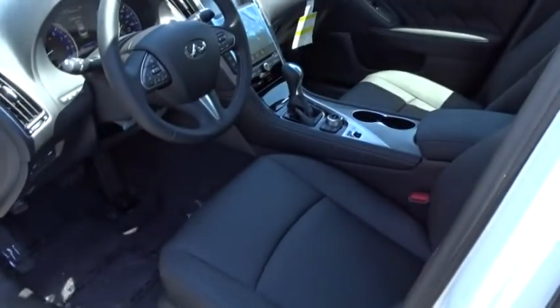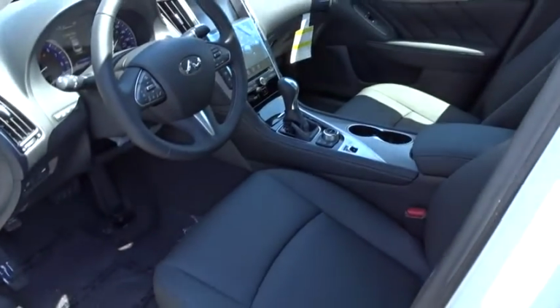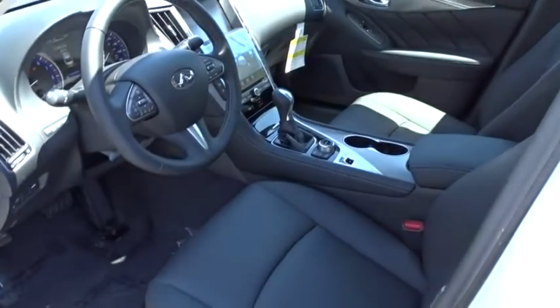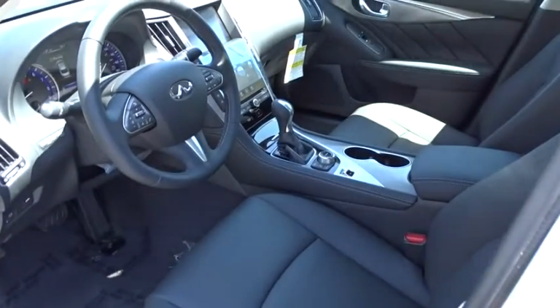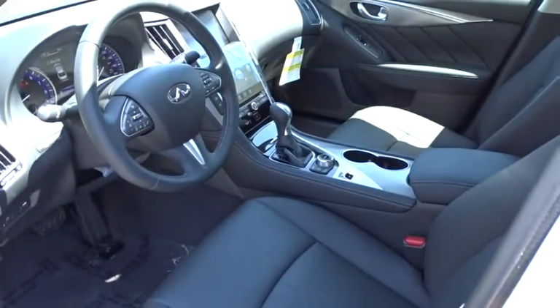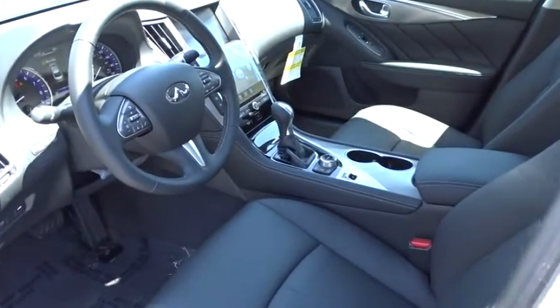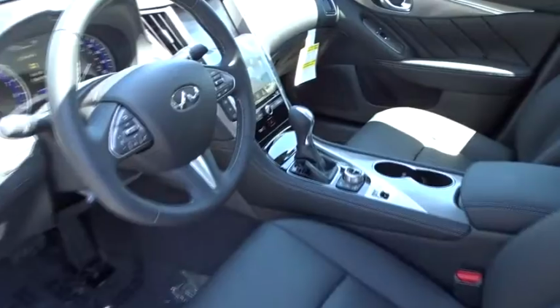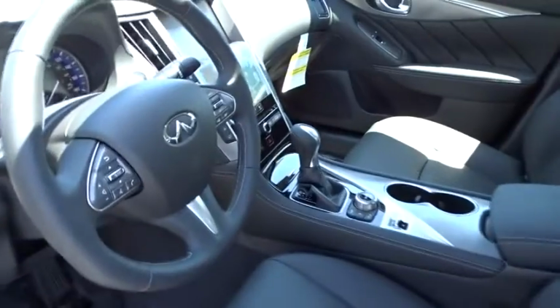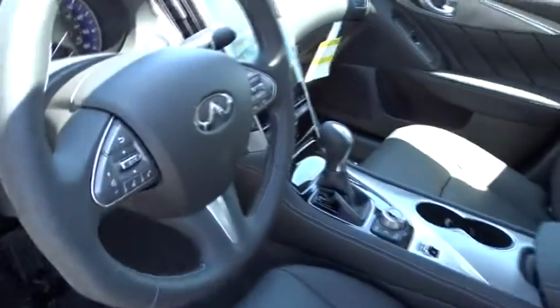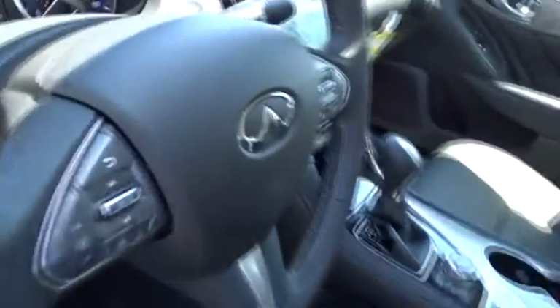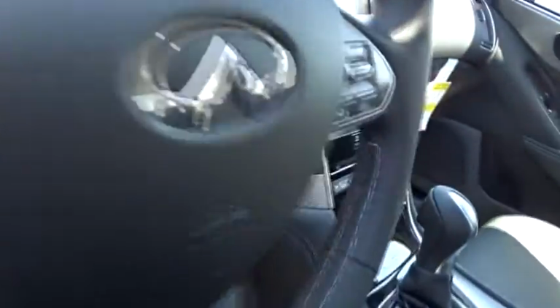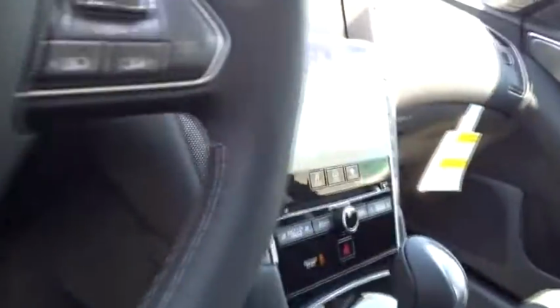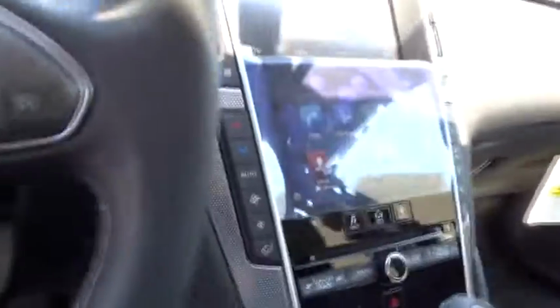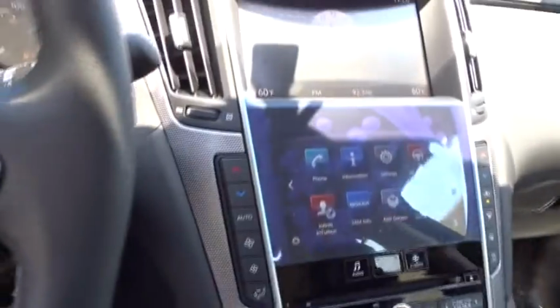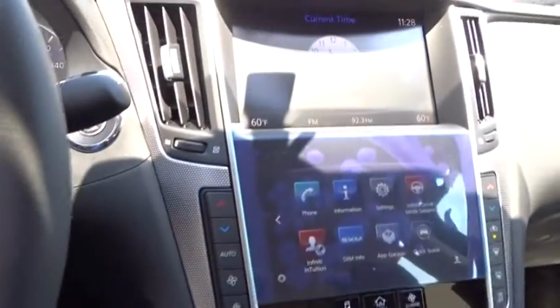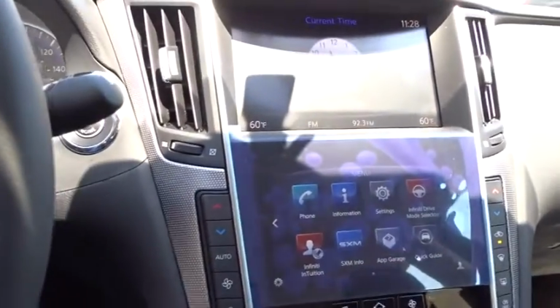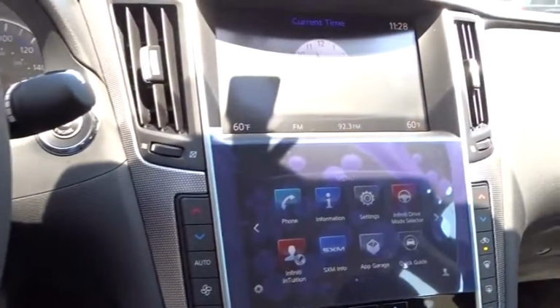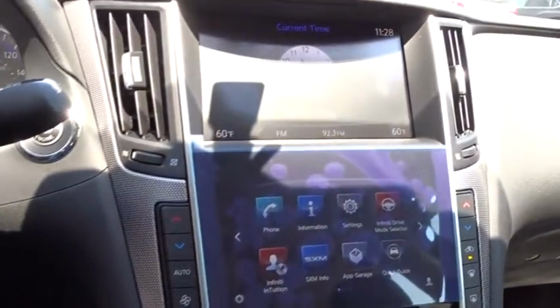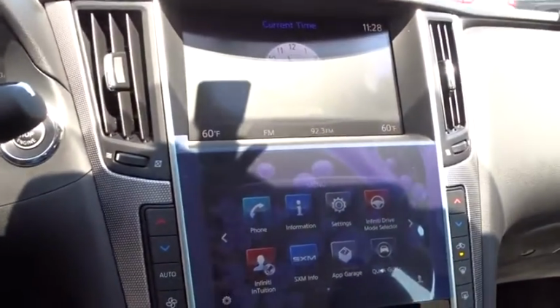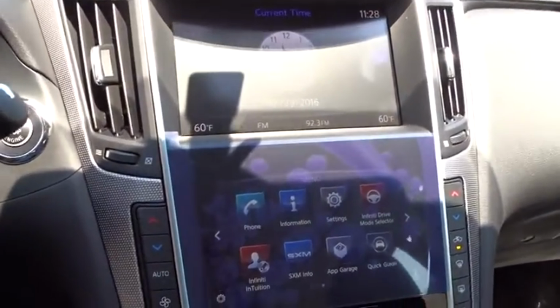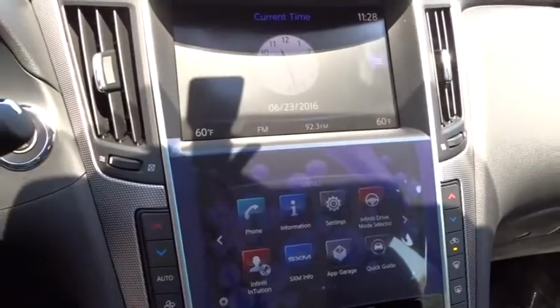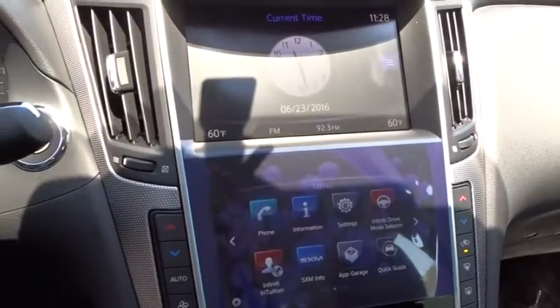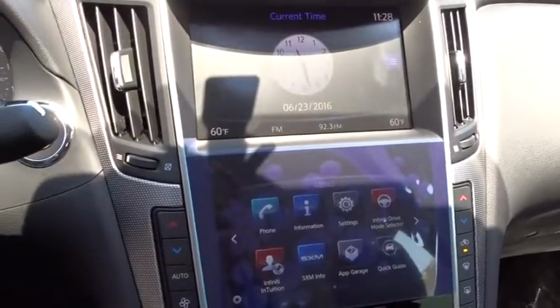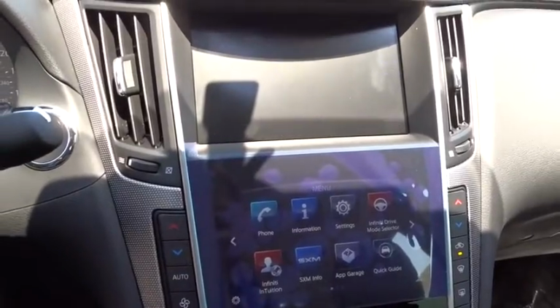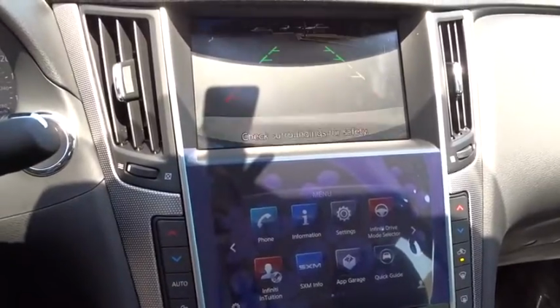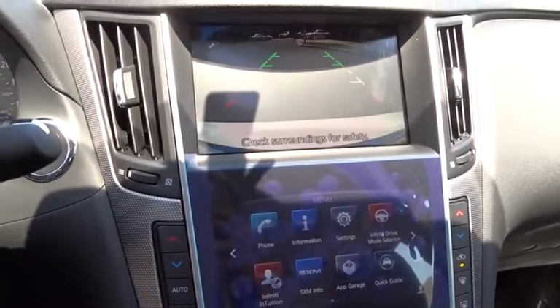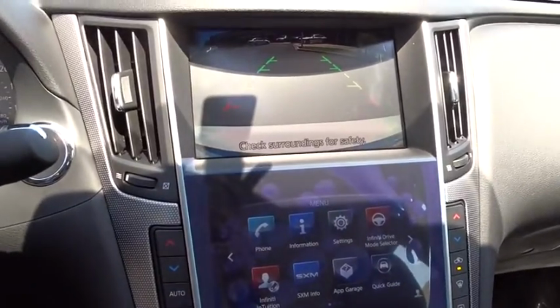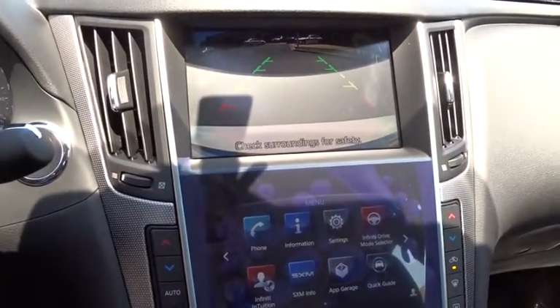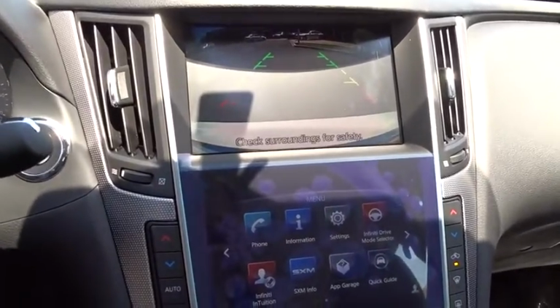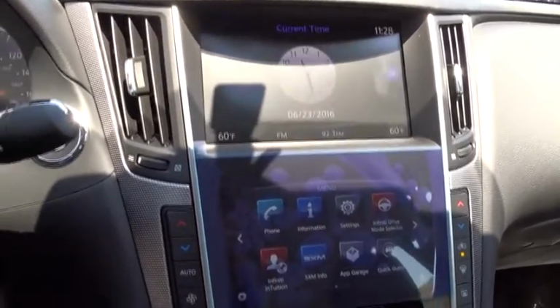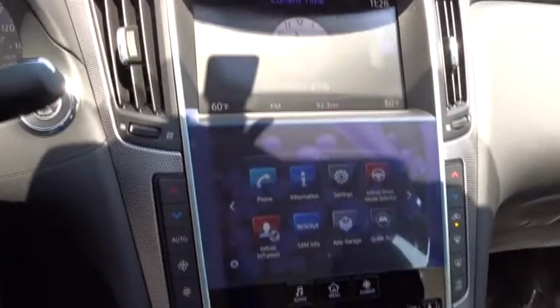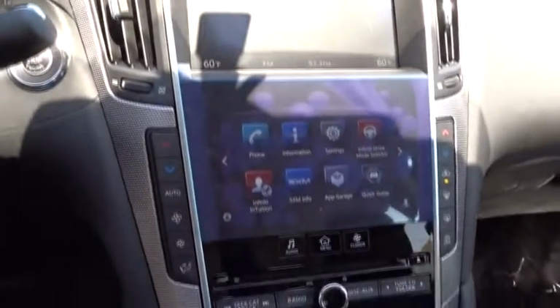Four-wheel disc brakes, cruise control, keyless start, aluminum wheels, floor mat, auto-dimming rear-view mirror, AM-FM stereo radio. This vehicle offers reliability and good looks at a great price.